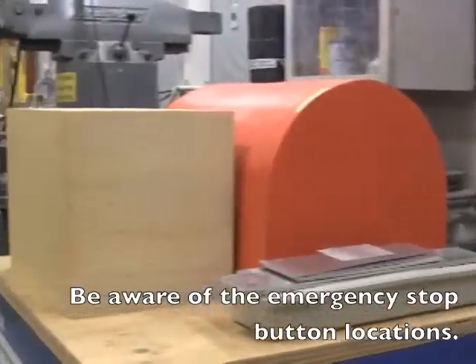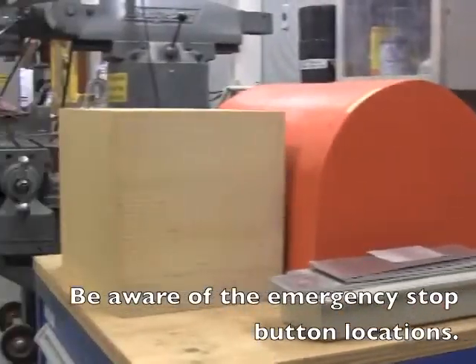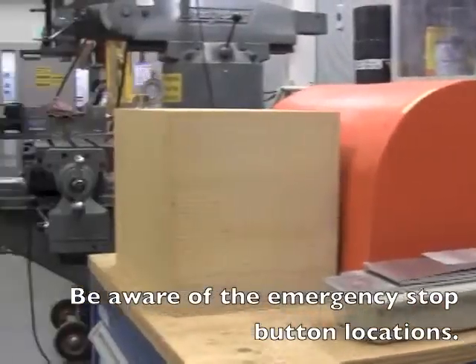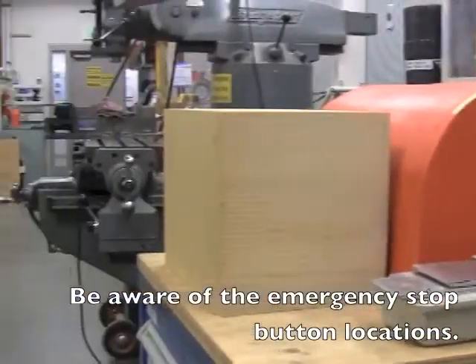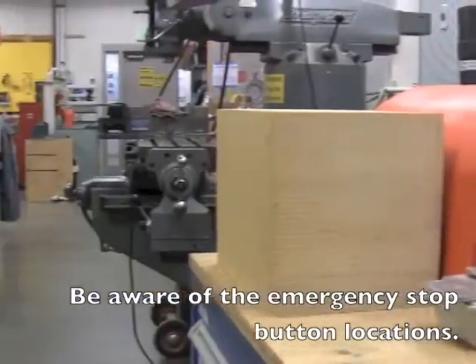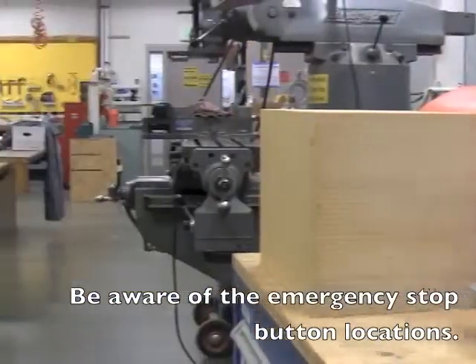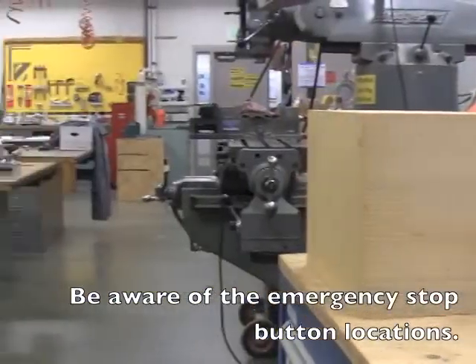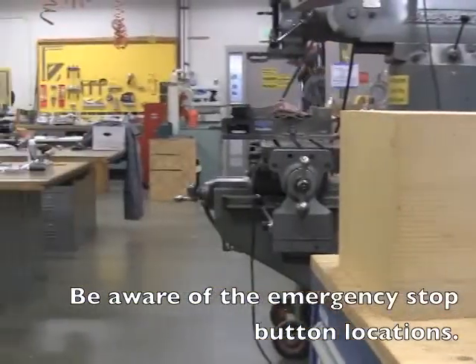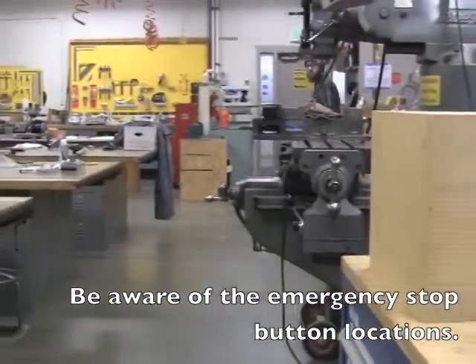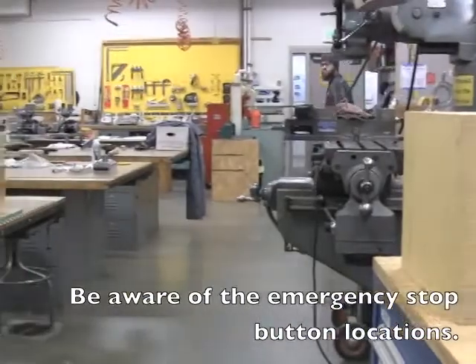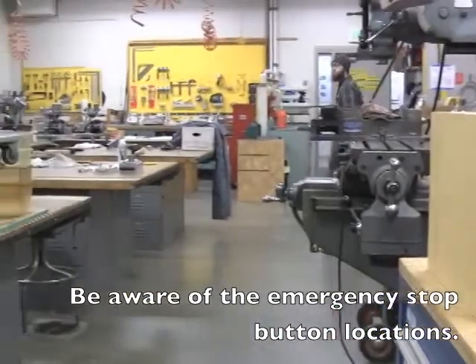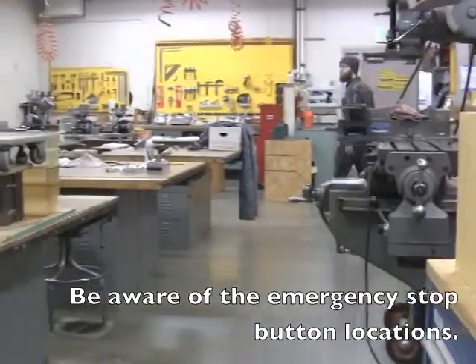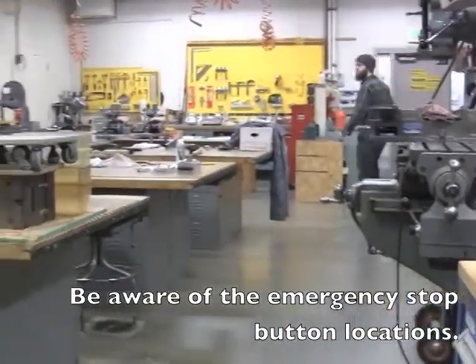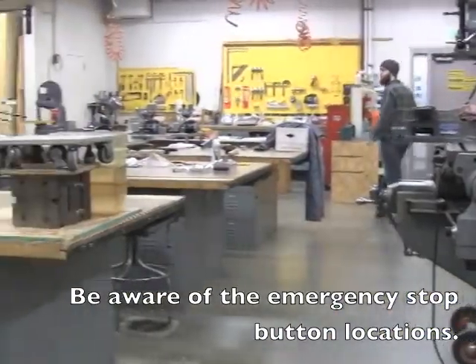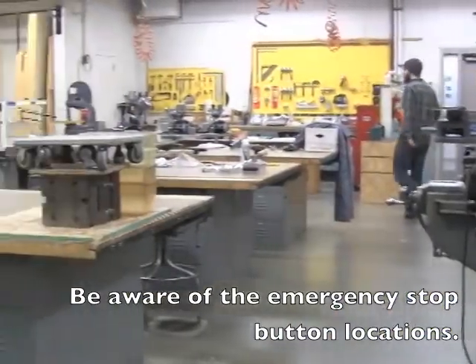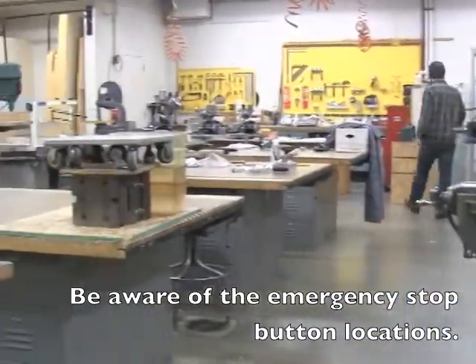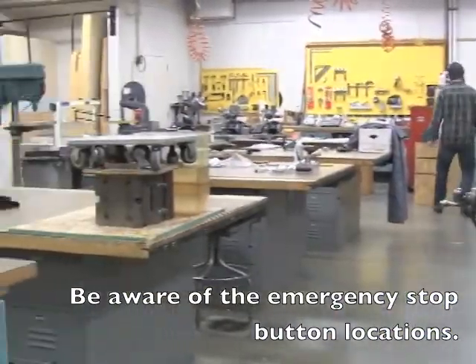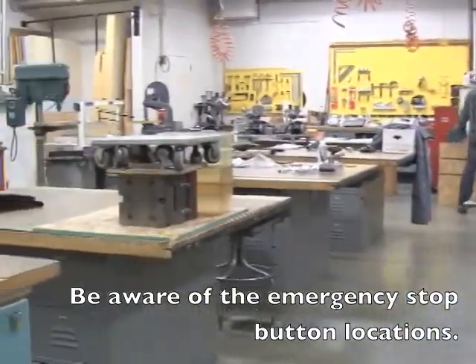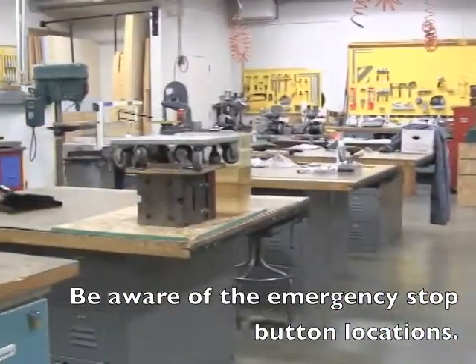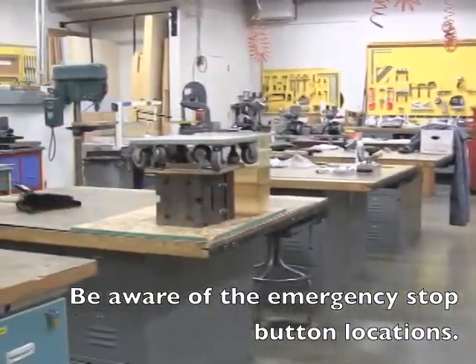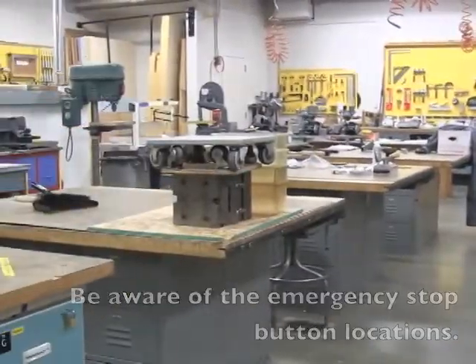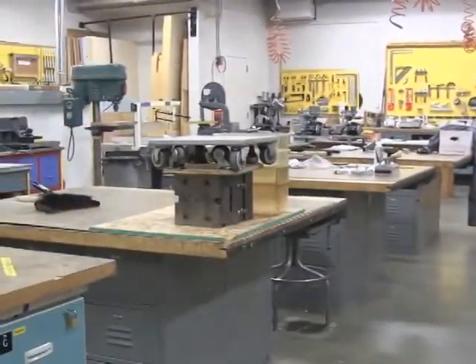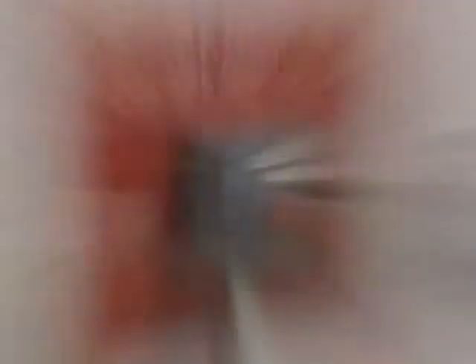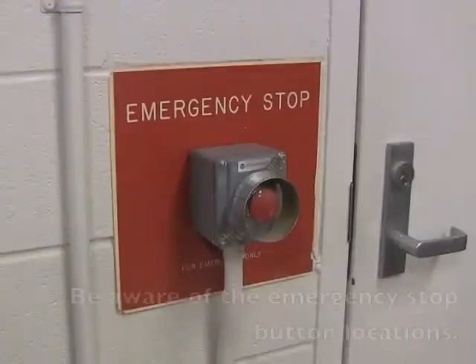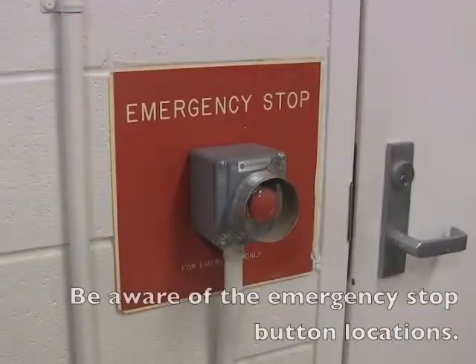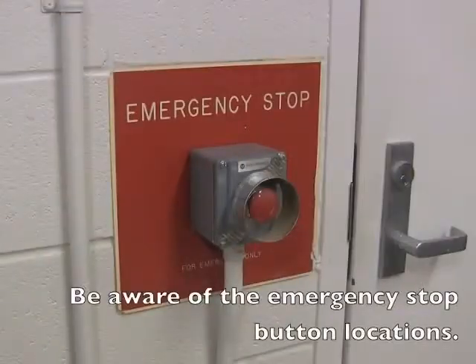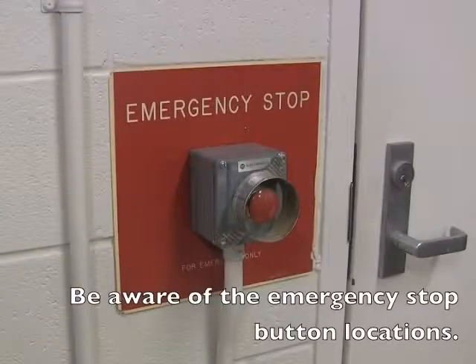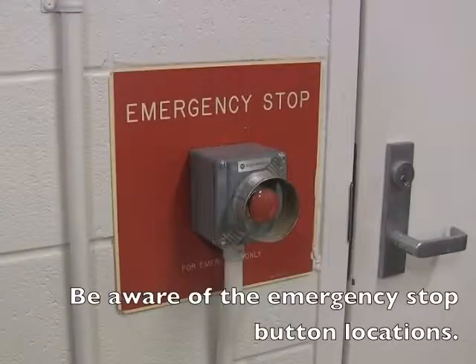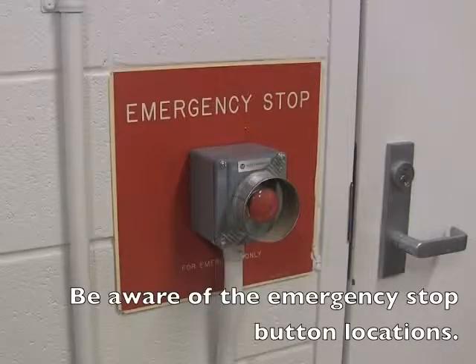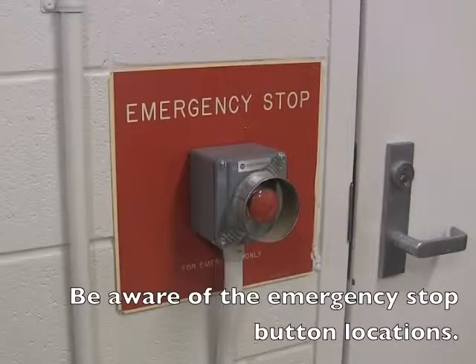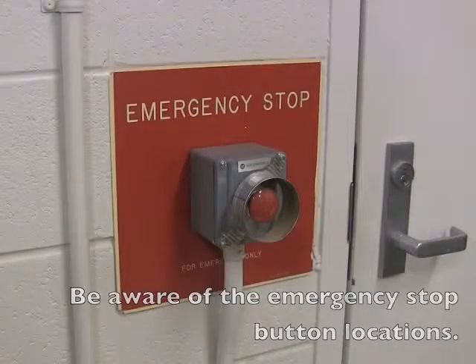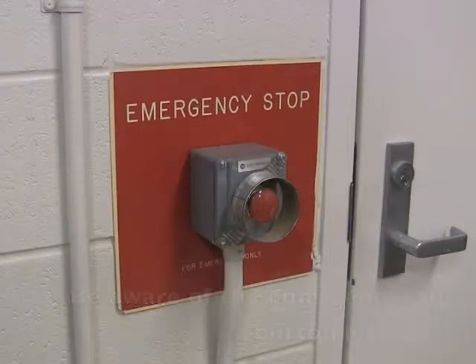Also, be aware of the two emergency stop buttons: one located by the vacuum switch, and the other by the bandsaw on the south wall.